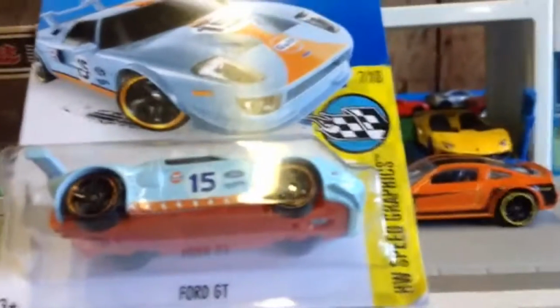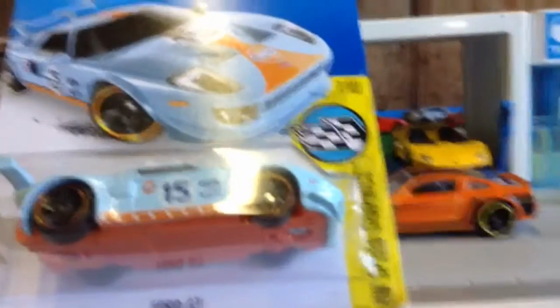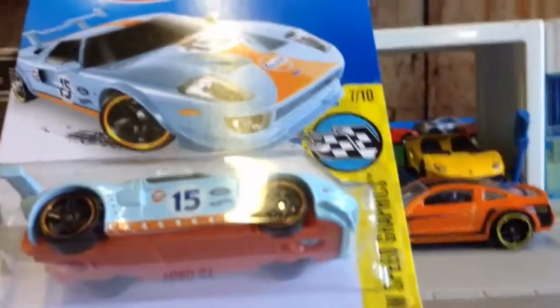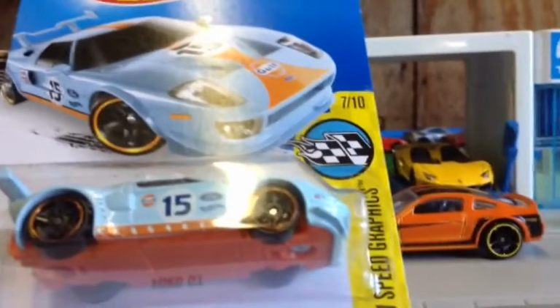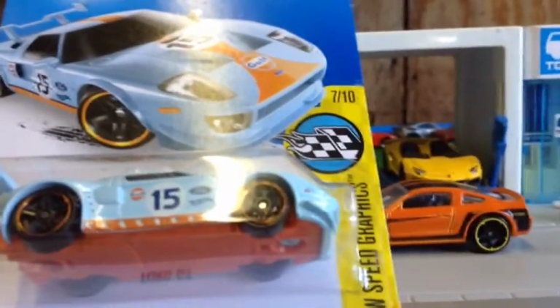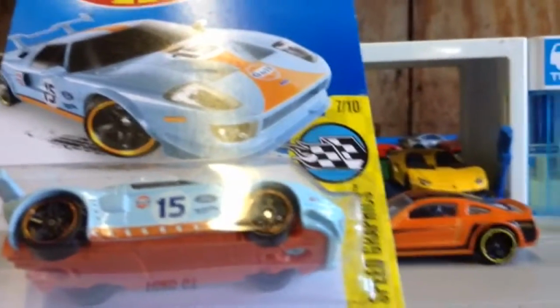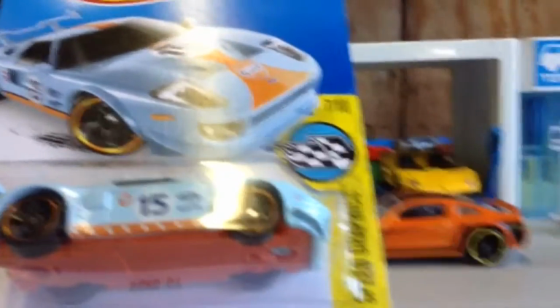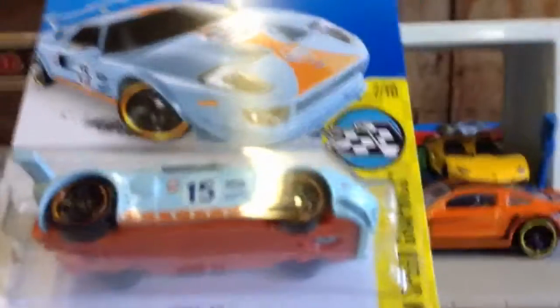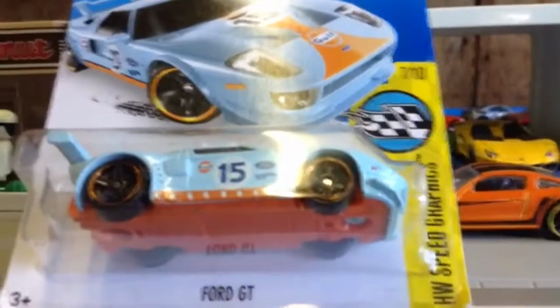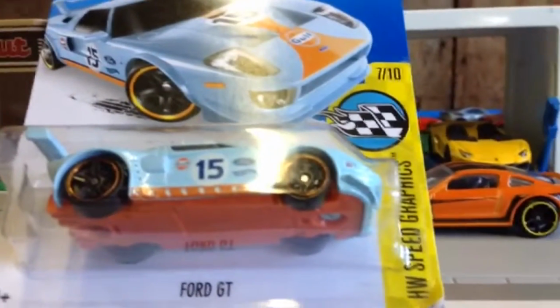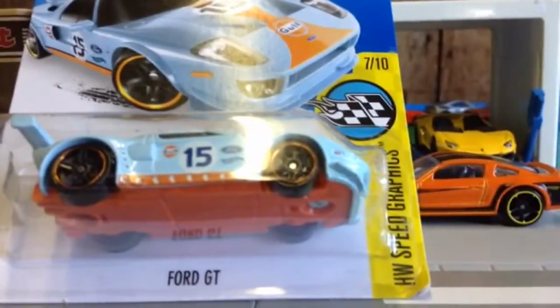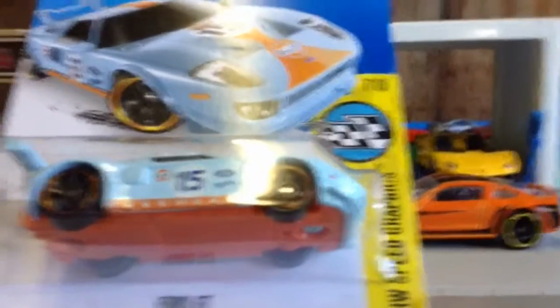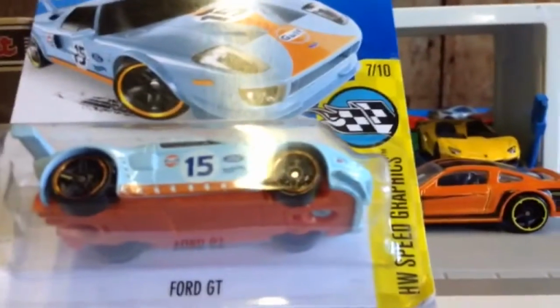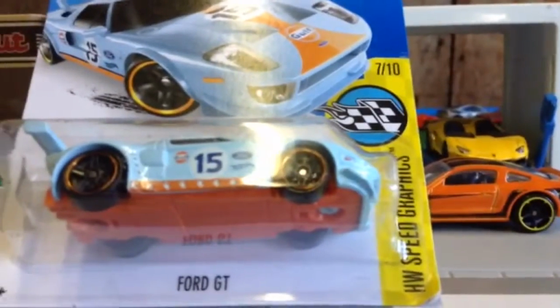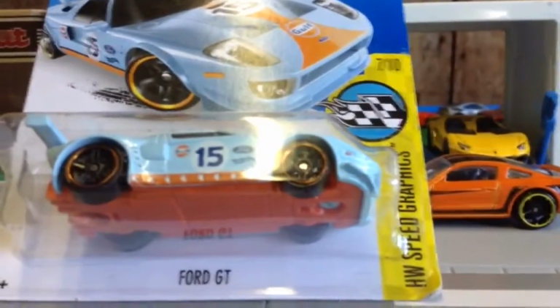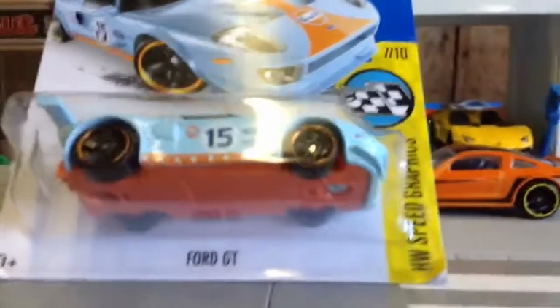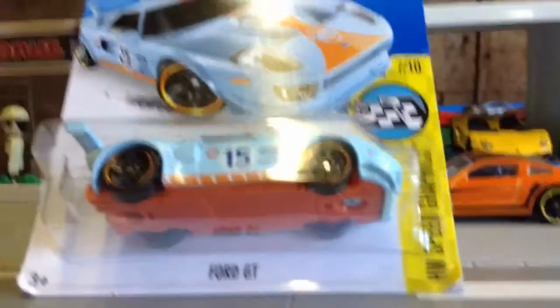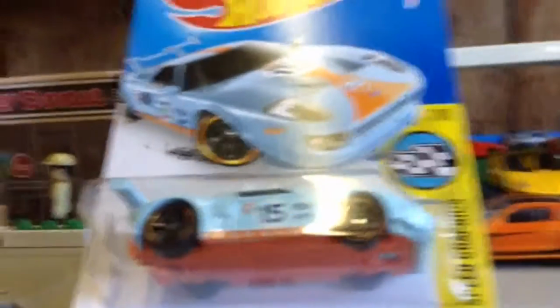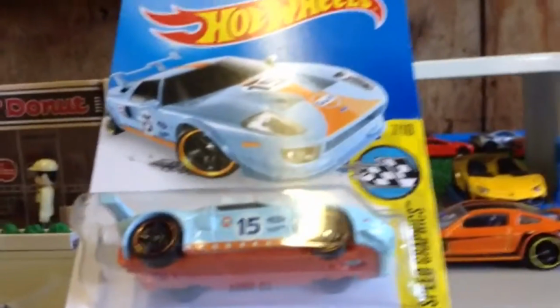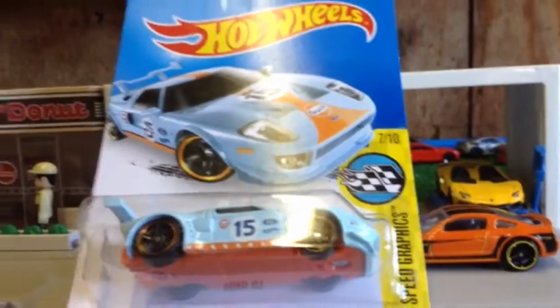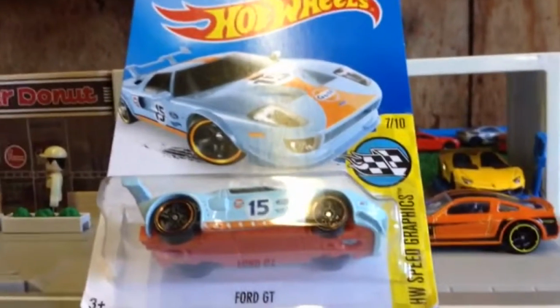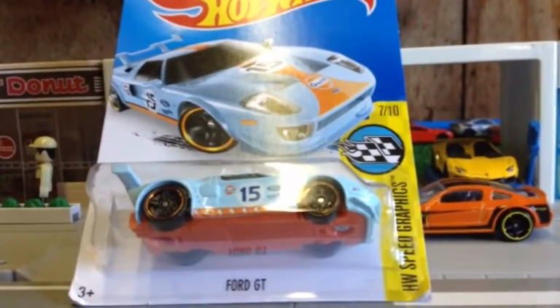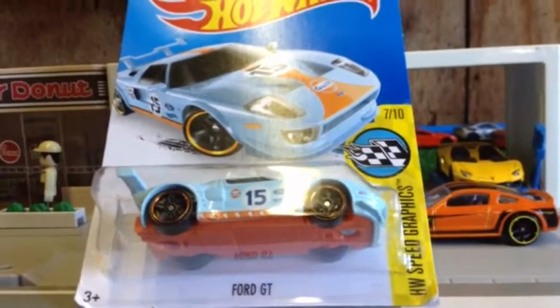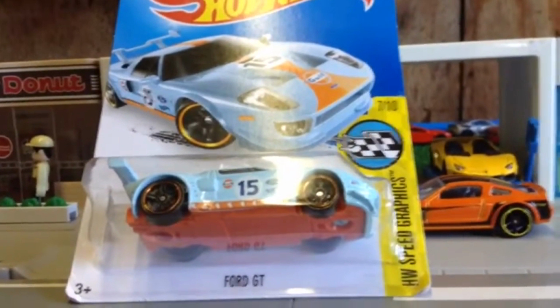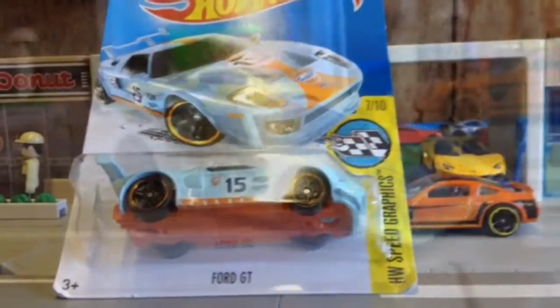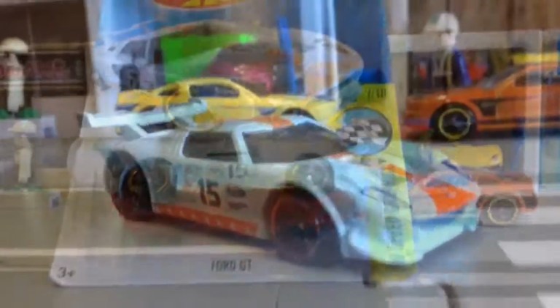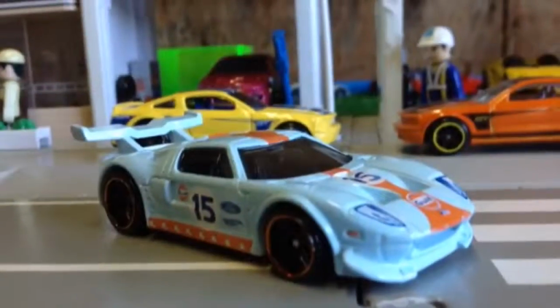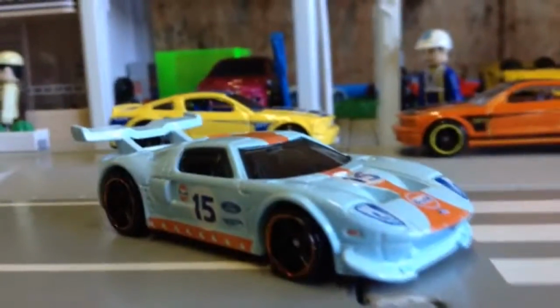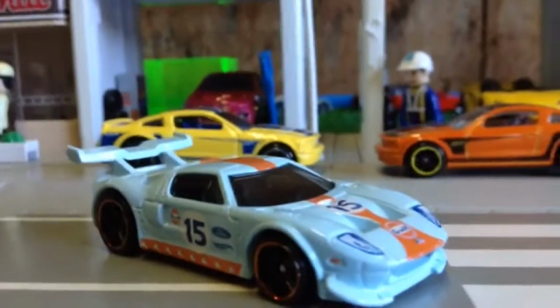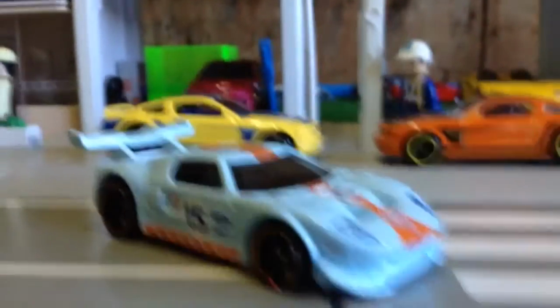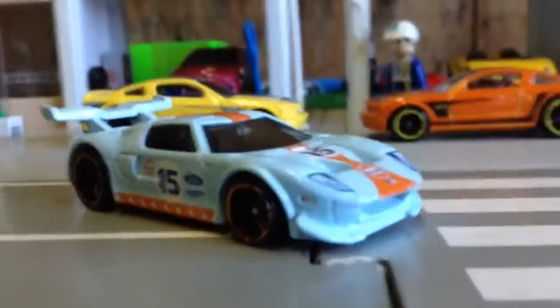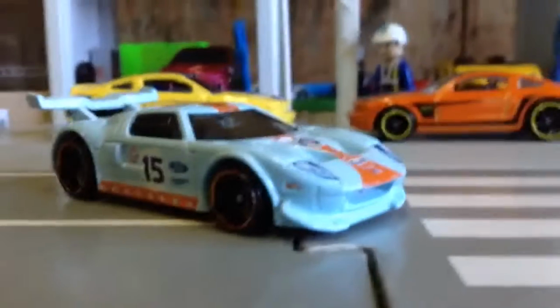I have nearly collected all of the Speed Graphics. Let's get straight into this unboxing. So this is what it looks like outside of the packet.